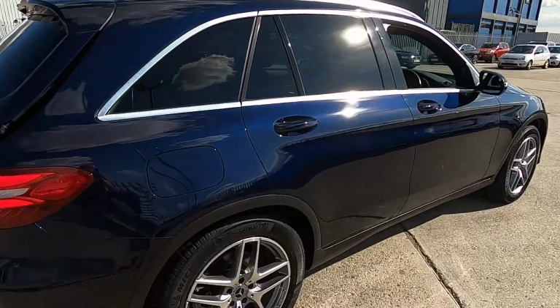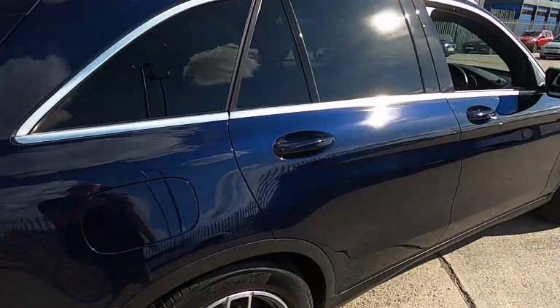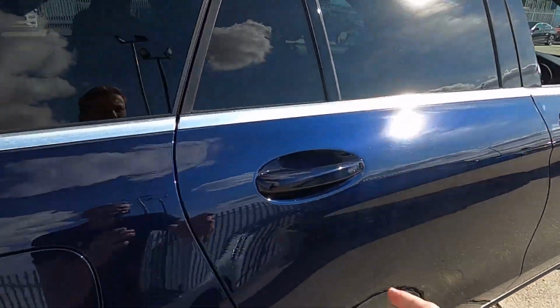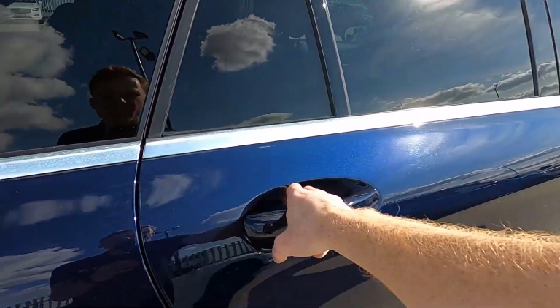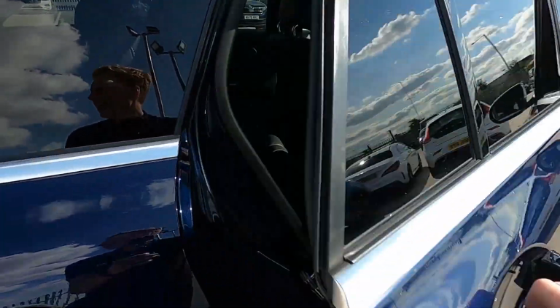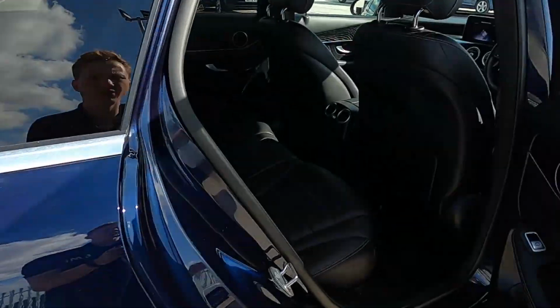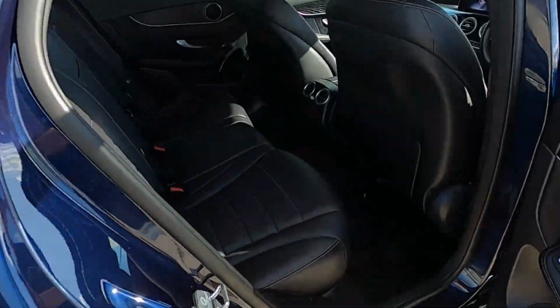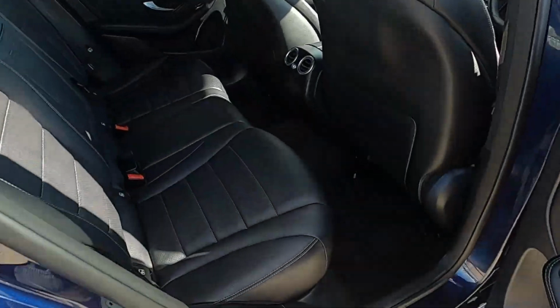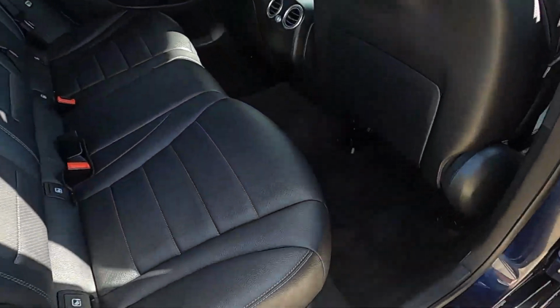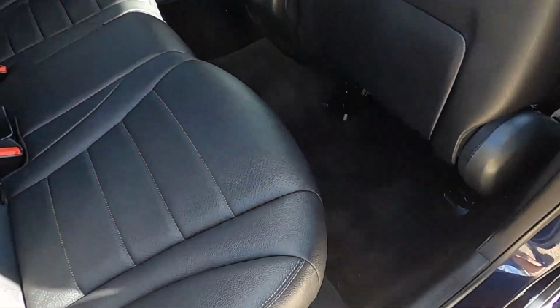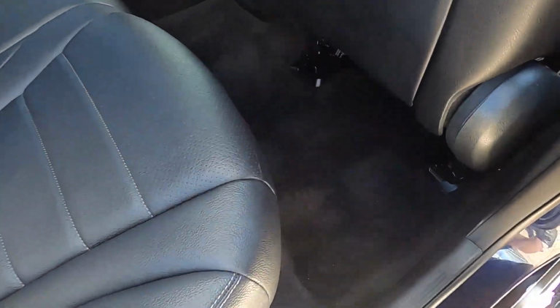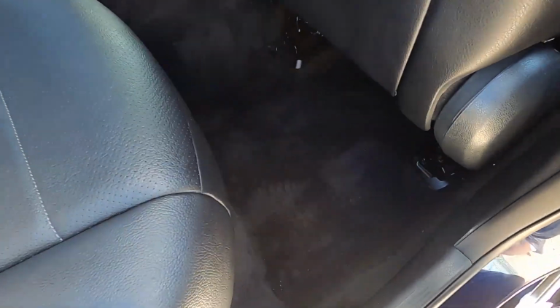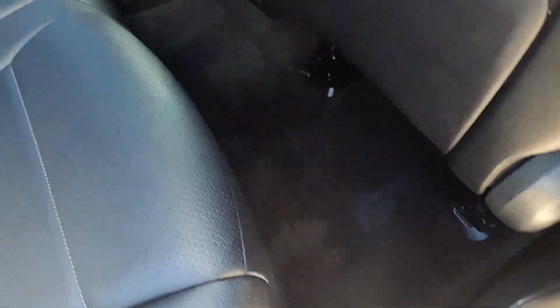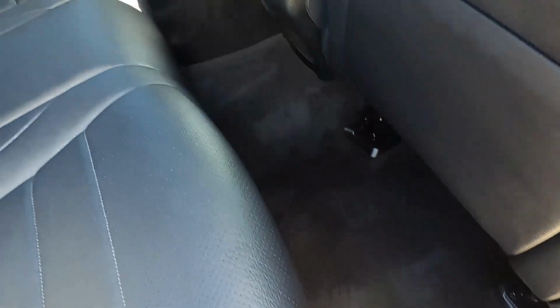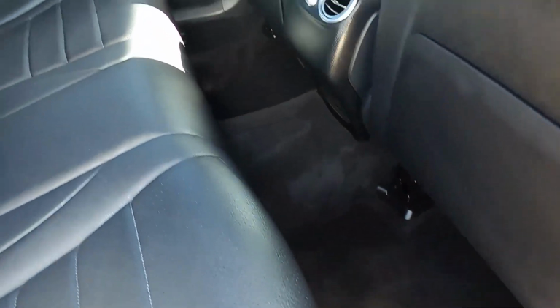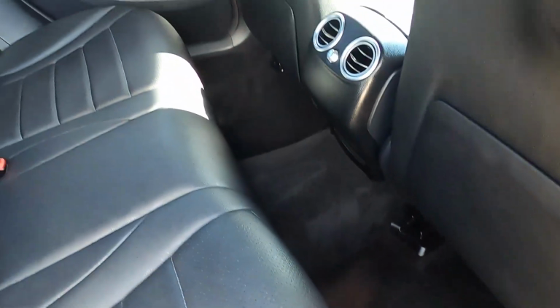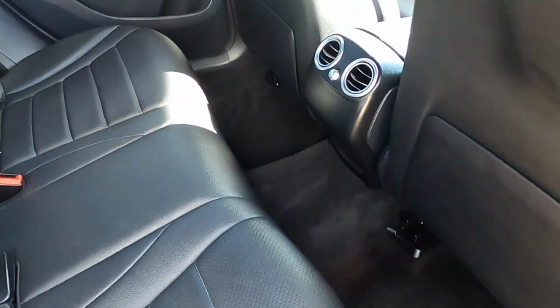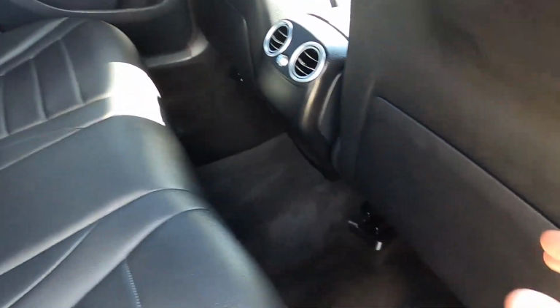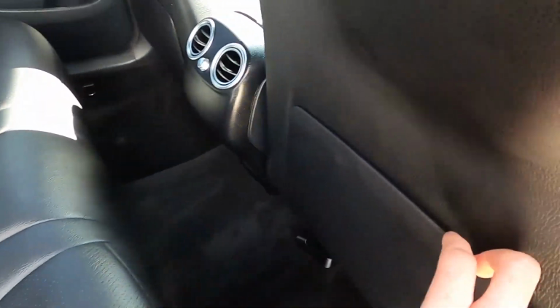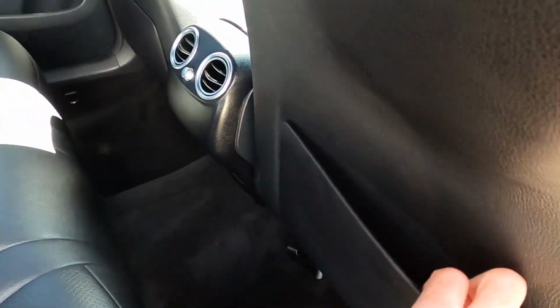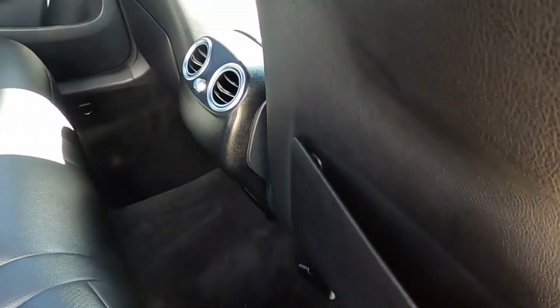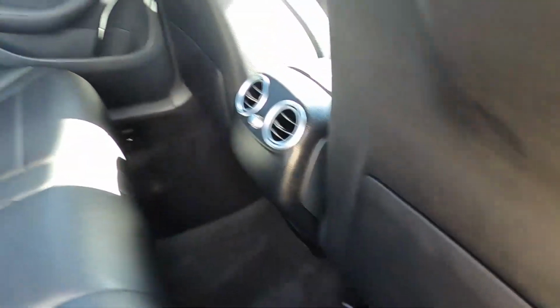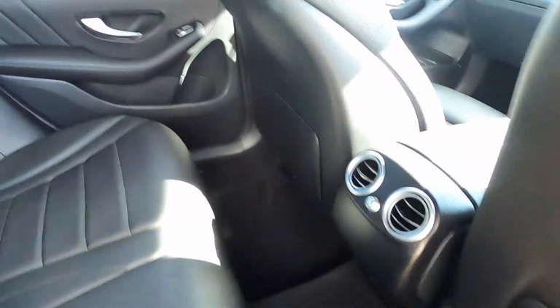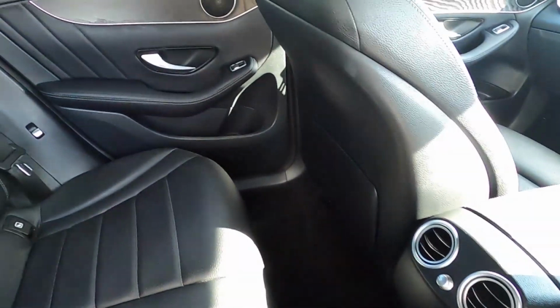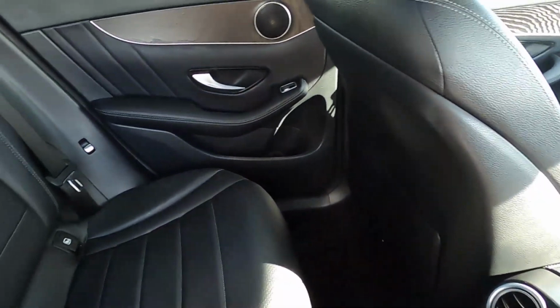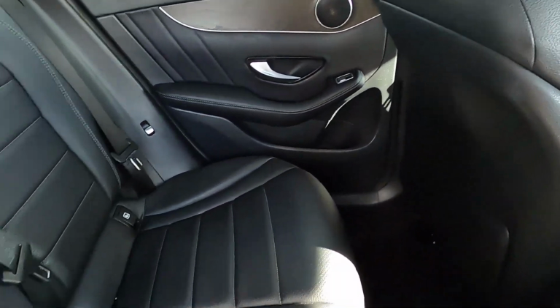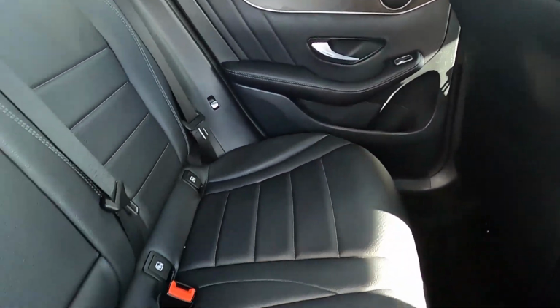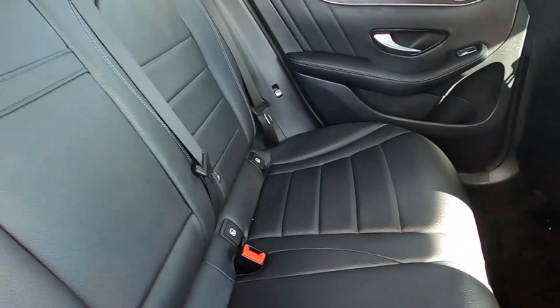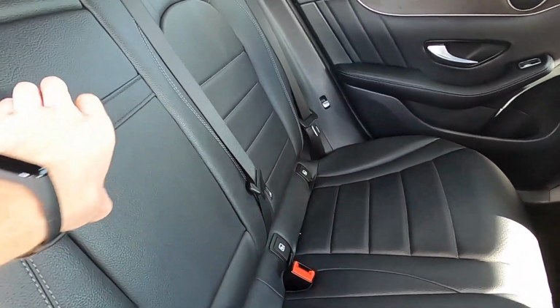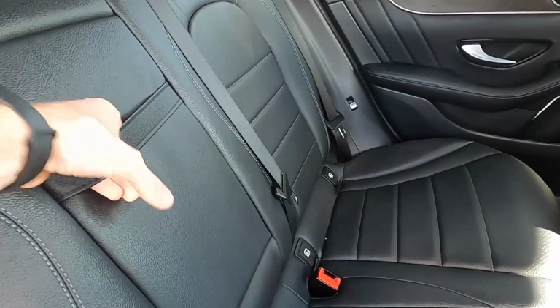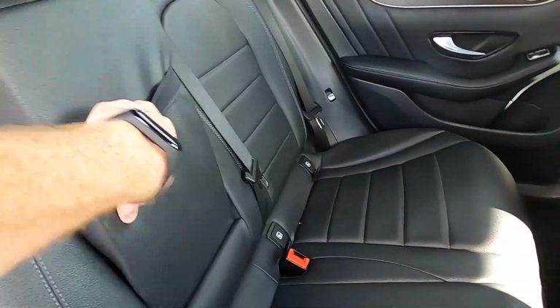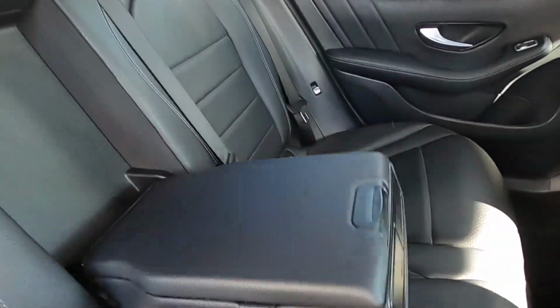This GLC has a full leather interior and you've got plenty of leg room for rear passengers, seat pockets, electric windows, ISO fix points, and a centre armrest.